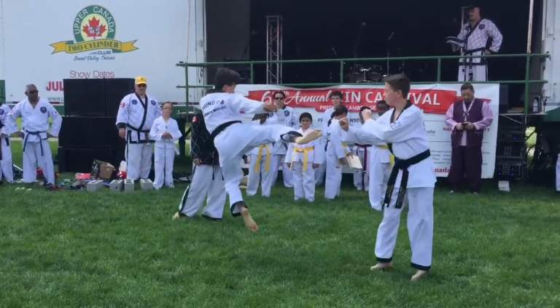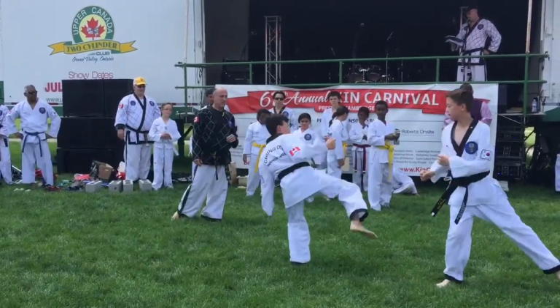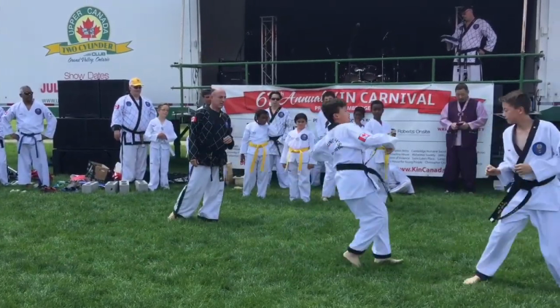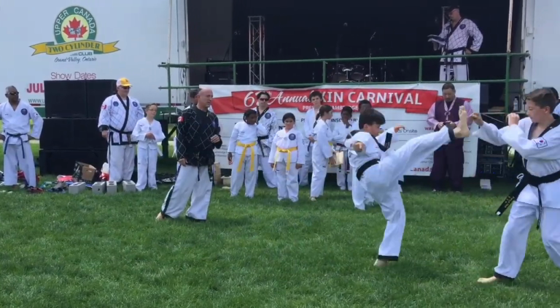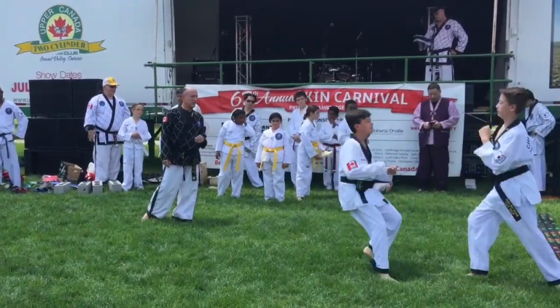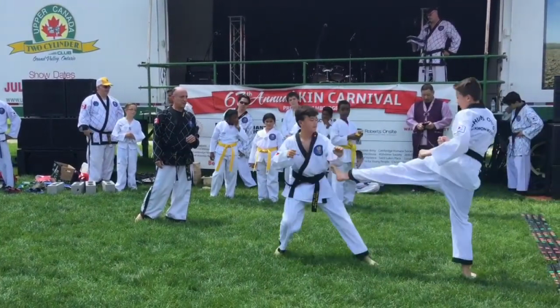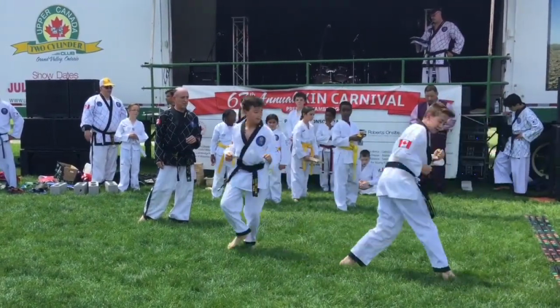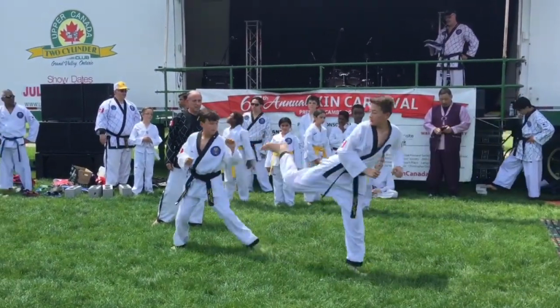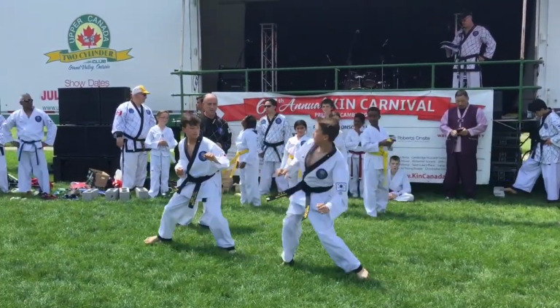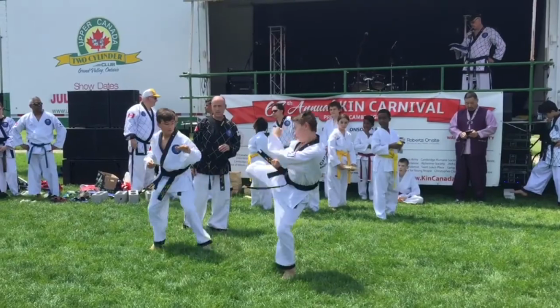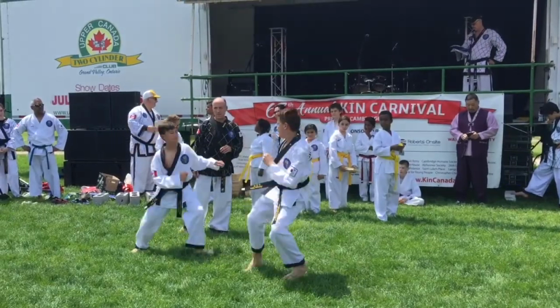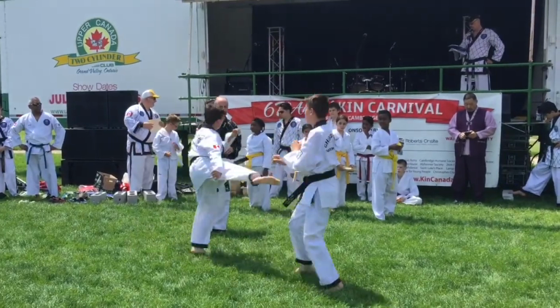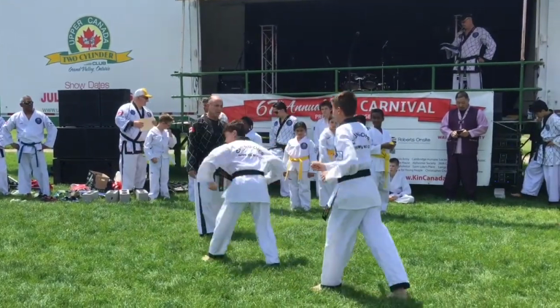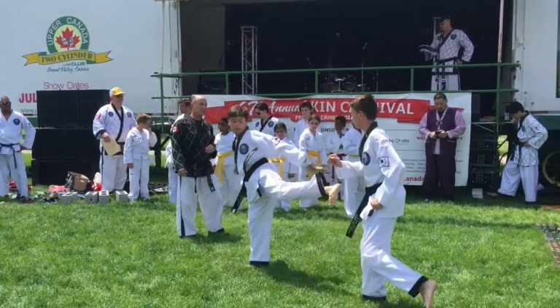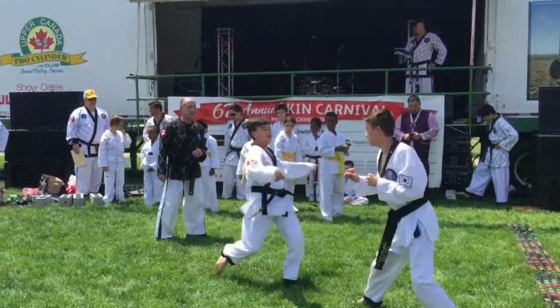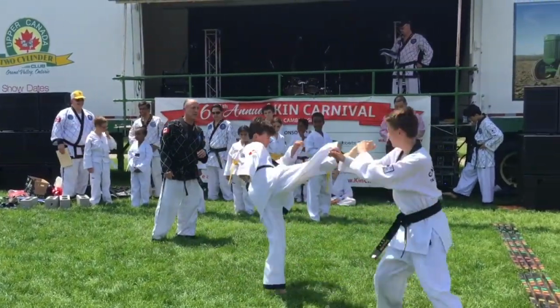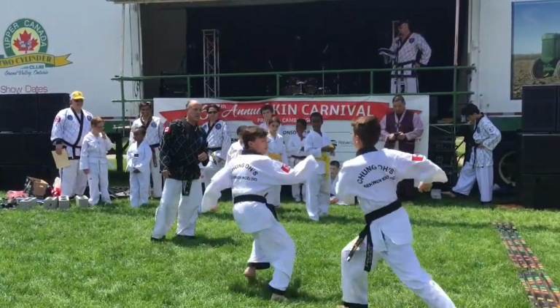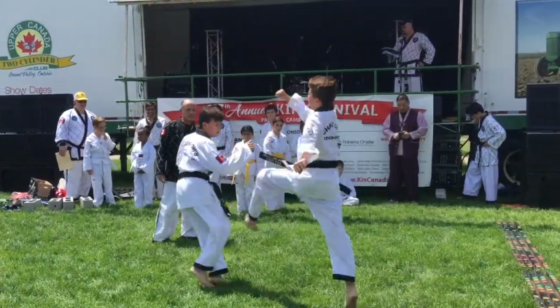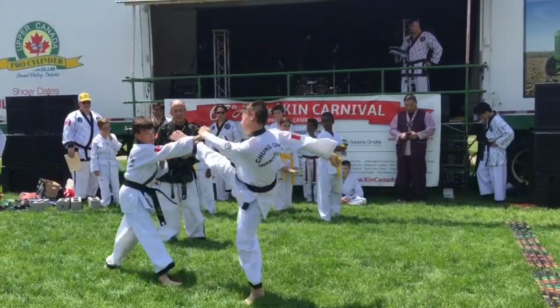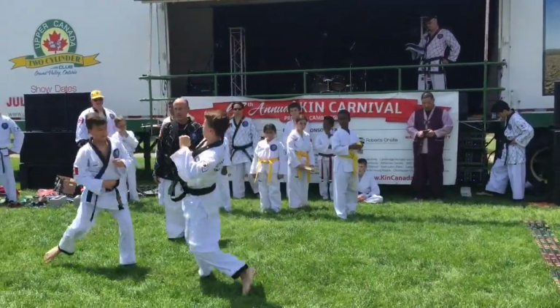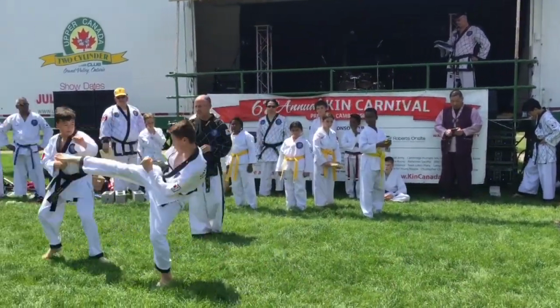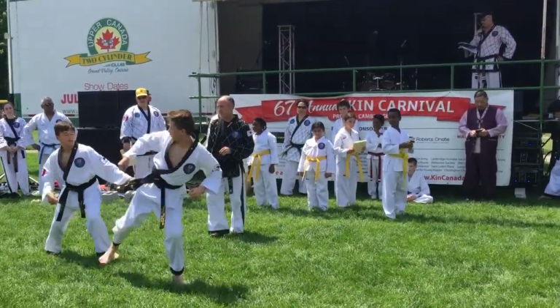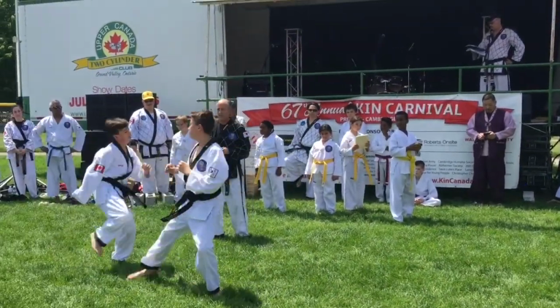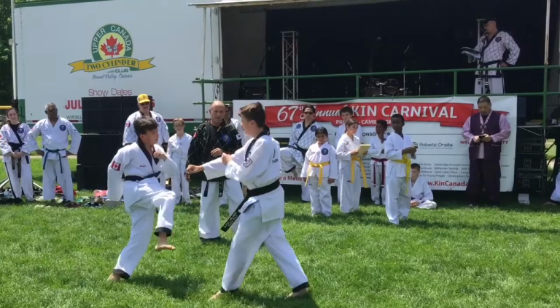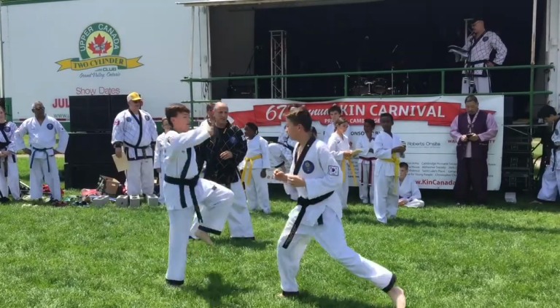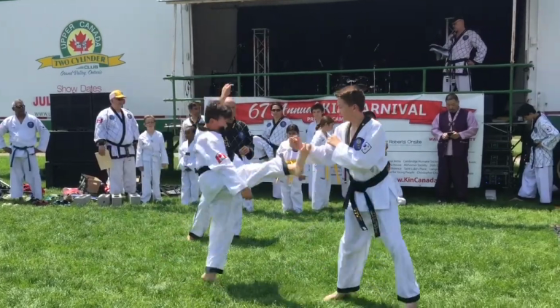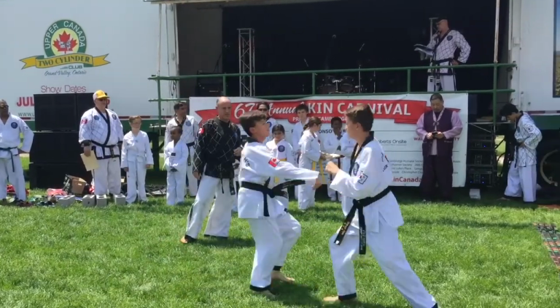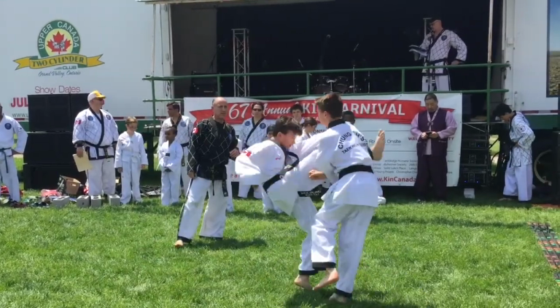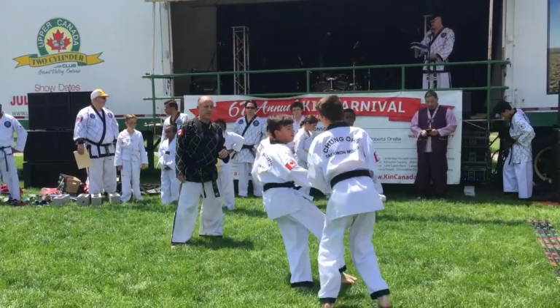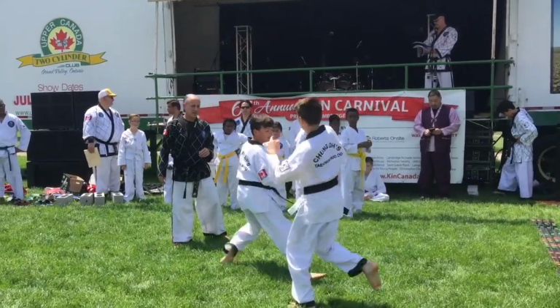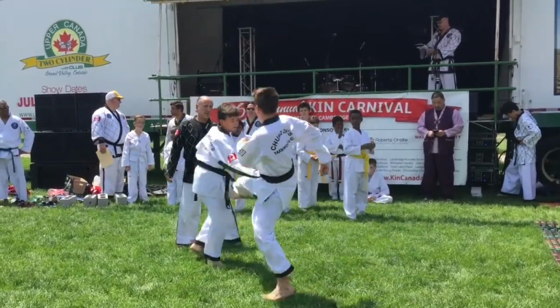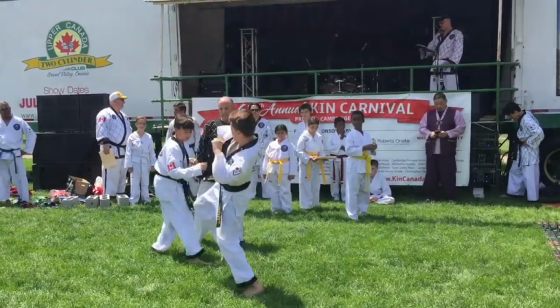Taekwondo sparring has been an official Olympic sport since 2000. Sparring rounds are two minutes and a ring nine meters by nine meters. Judges score the fights in each of the corners of the square ring.